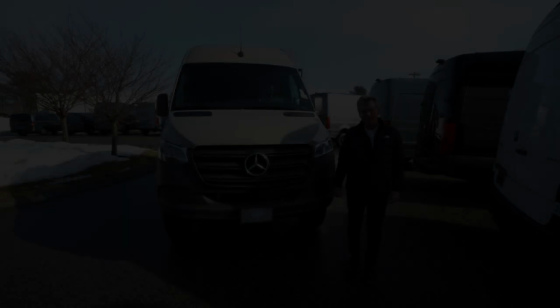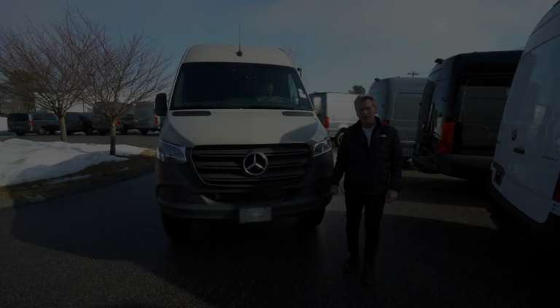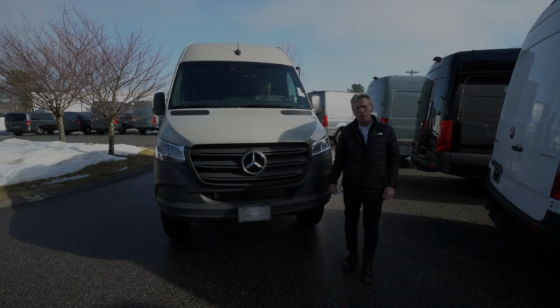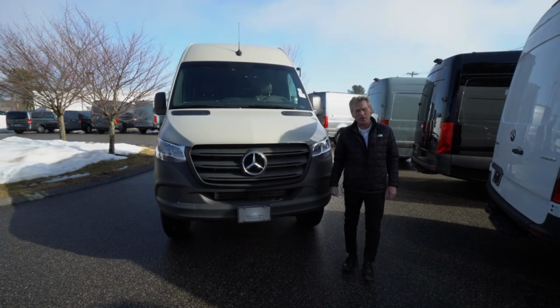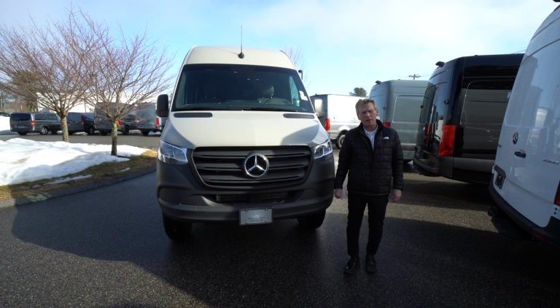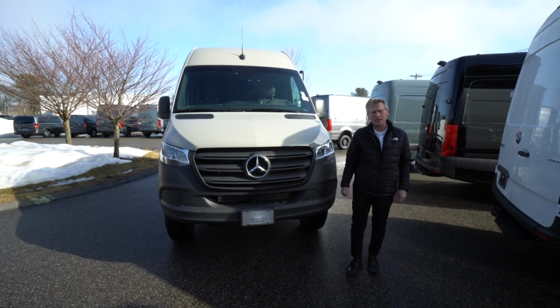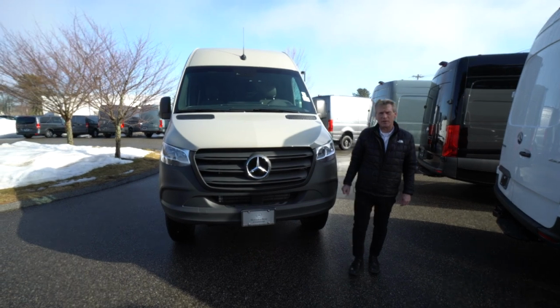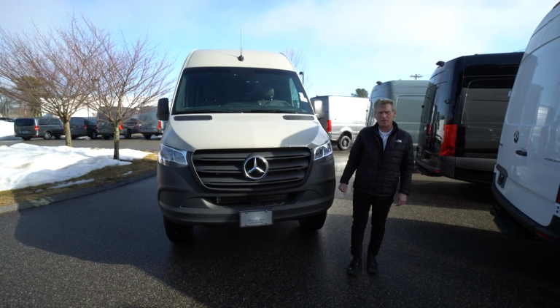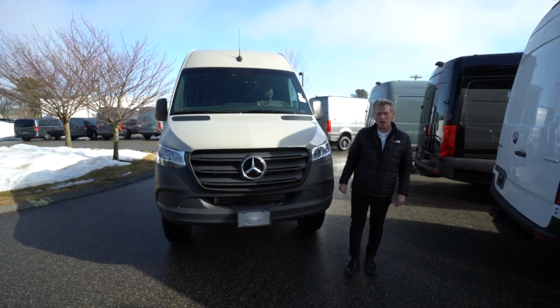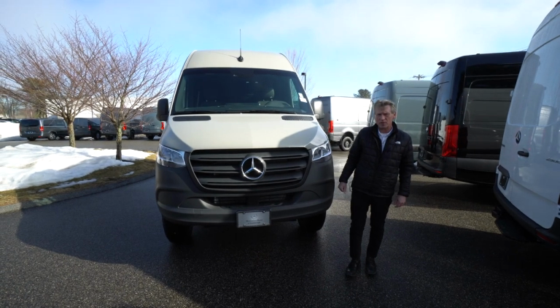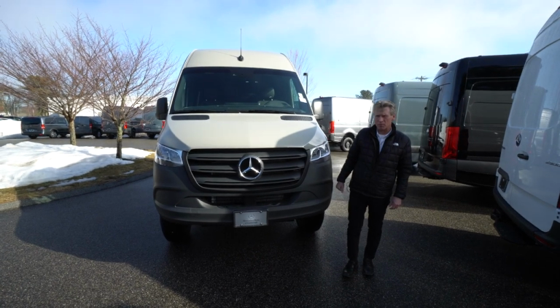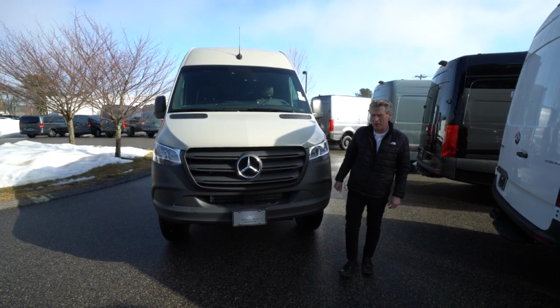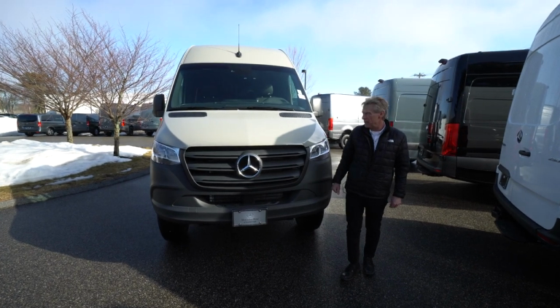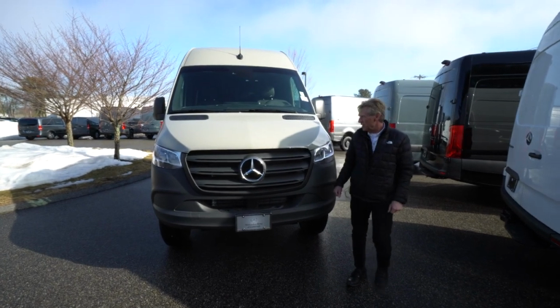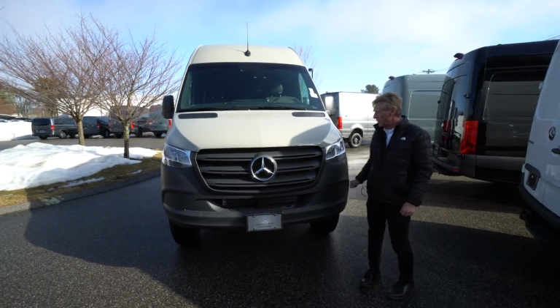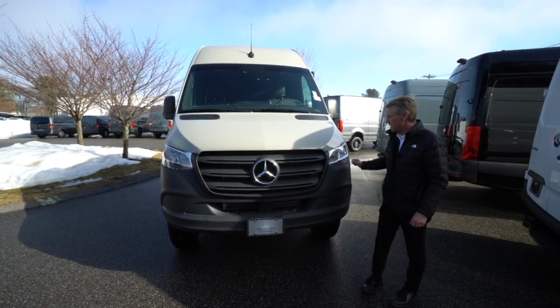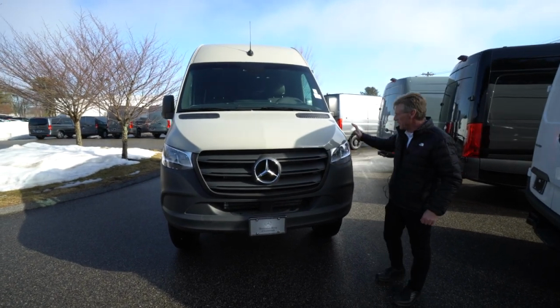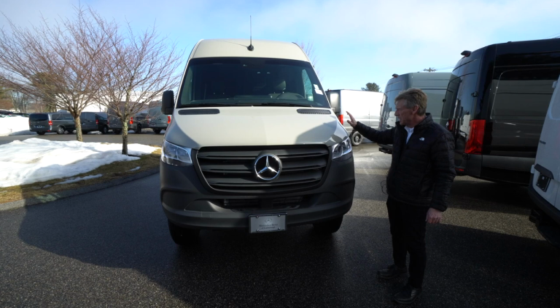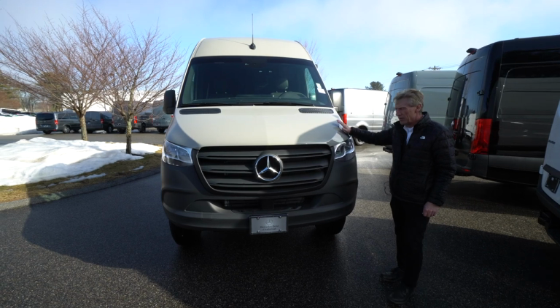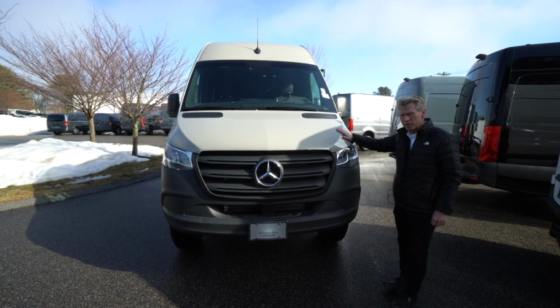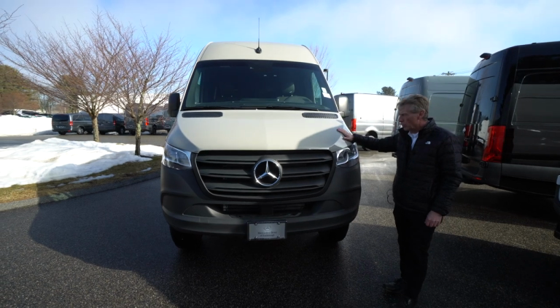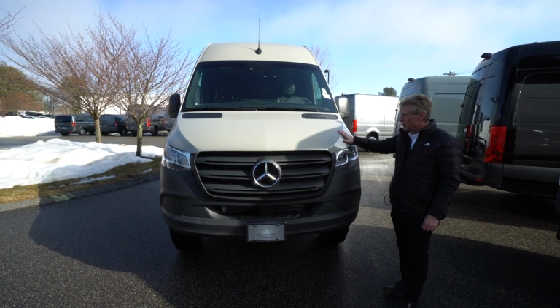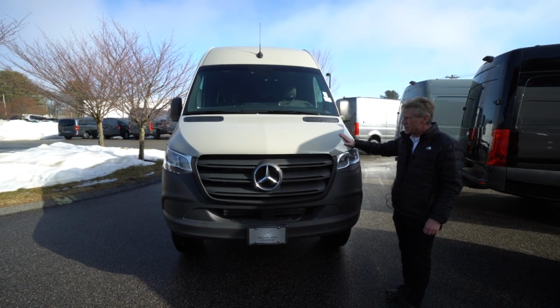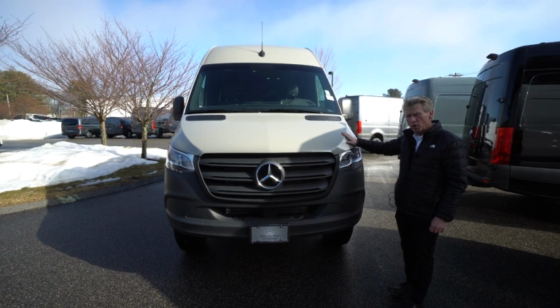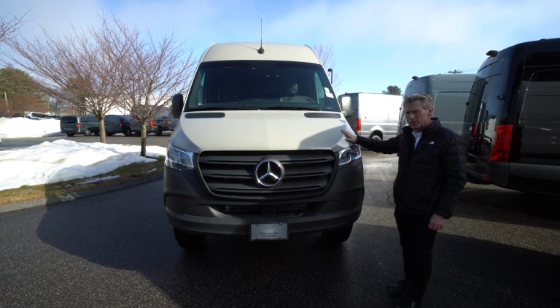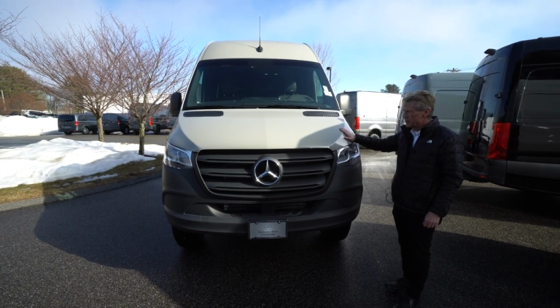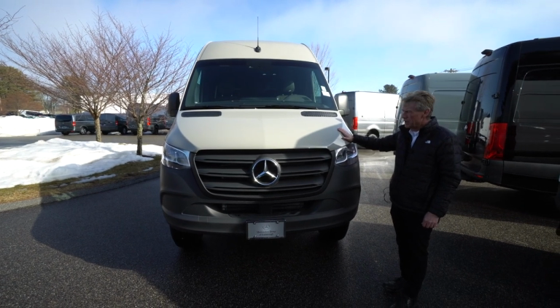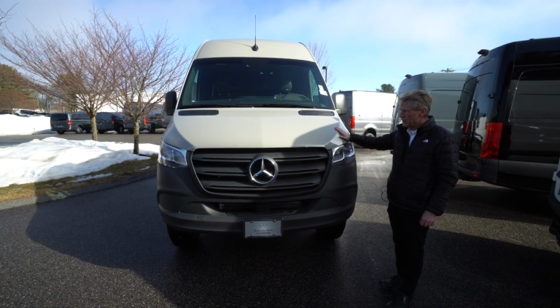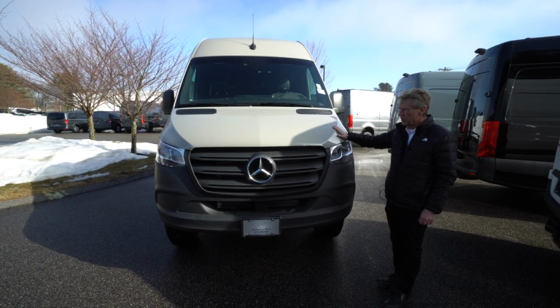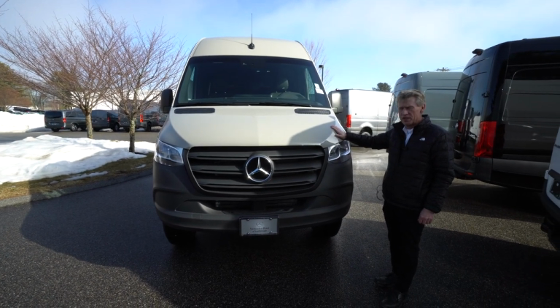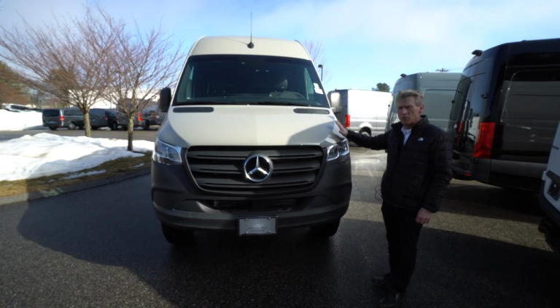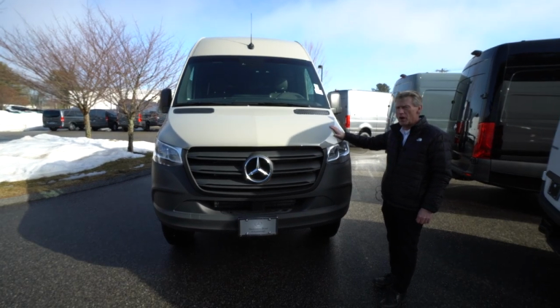Hello, I'm Roger here at Mercedes-Benz of Scarborough in Scarborough, Maine. Doing a video of this 144-wheelbase, all-wheel drive, 2023, stone grey.